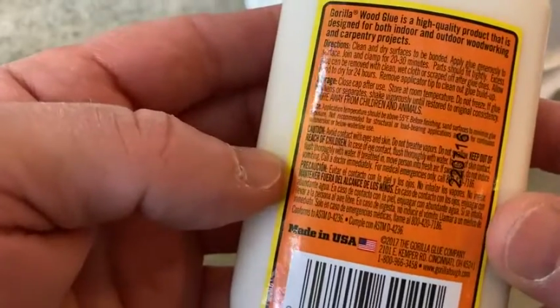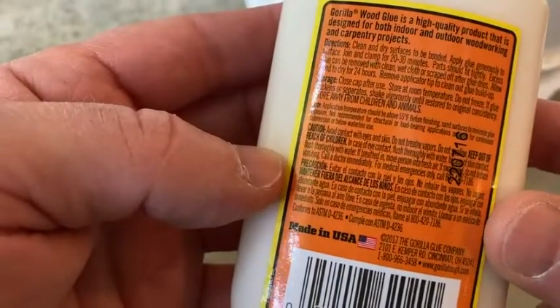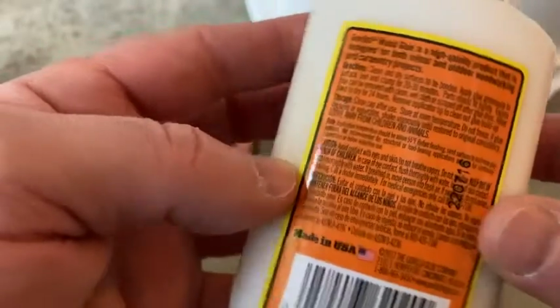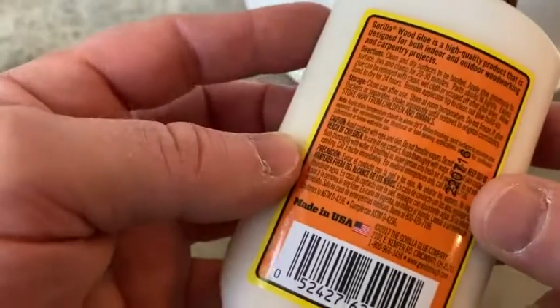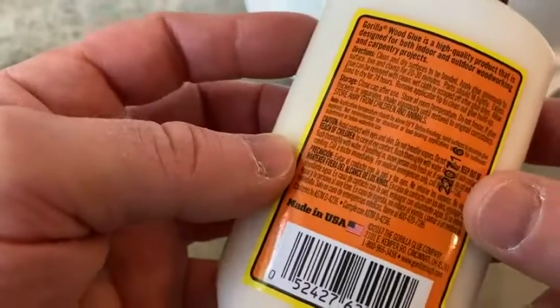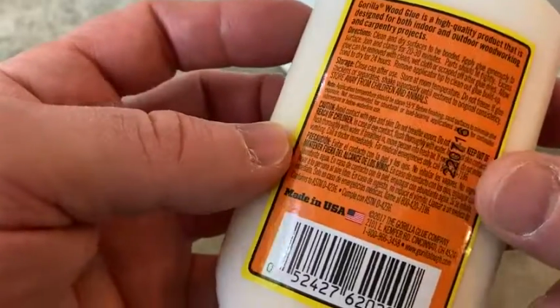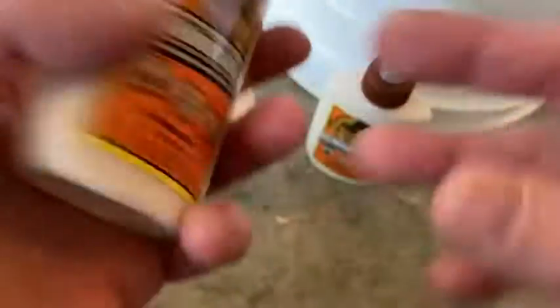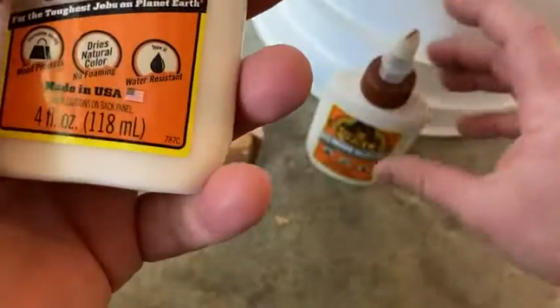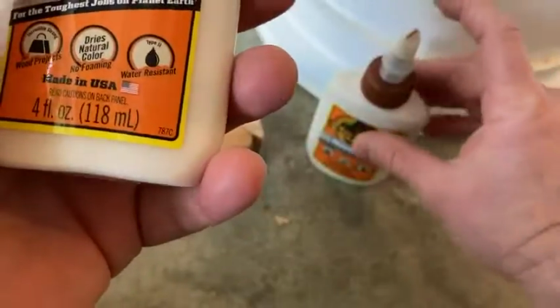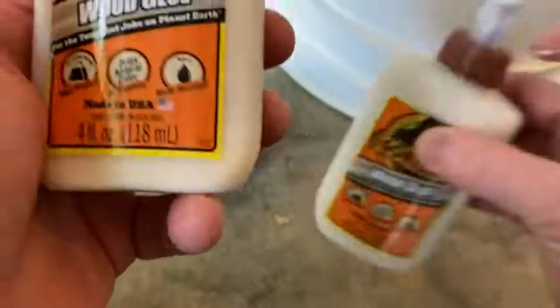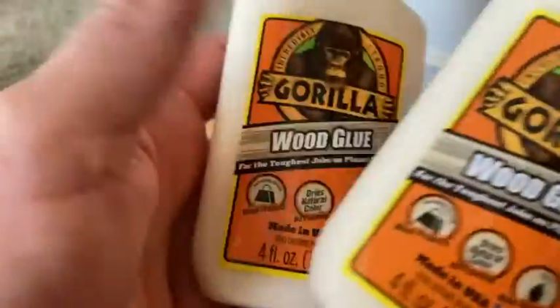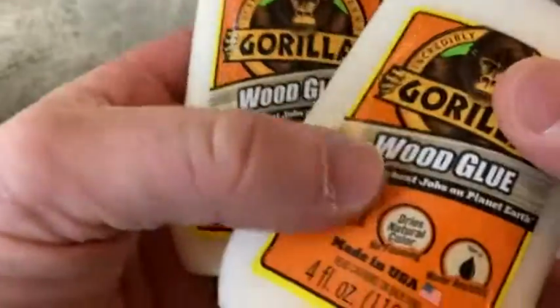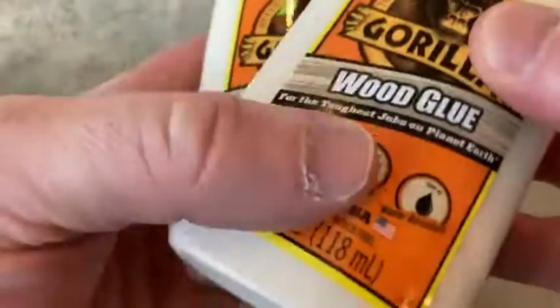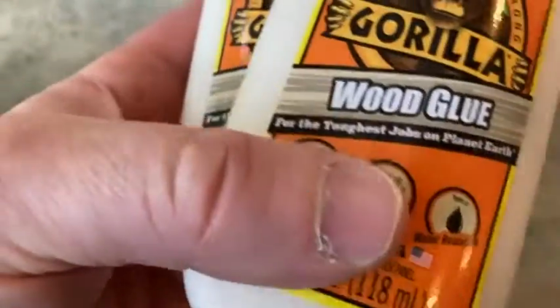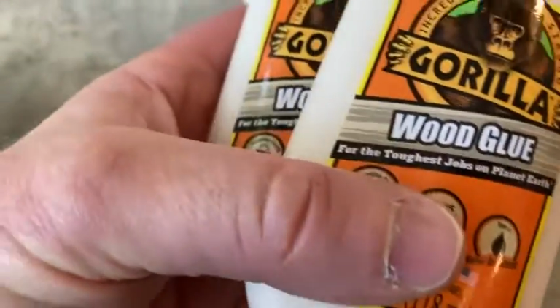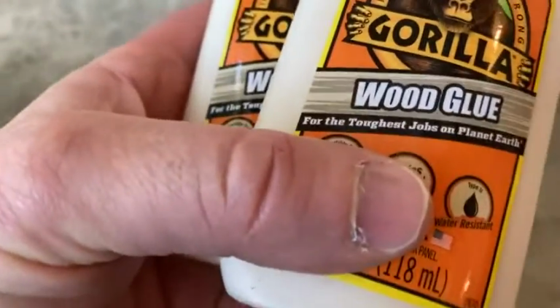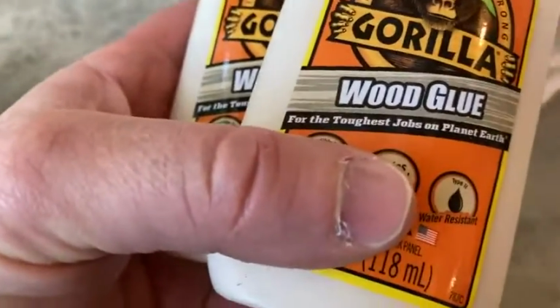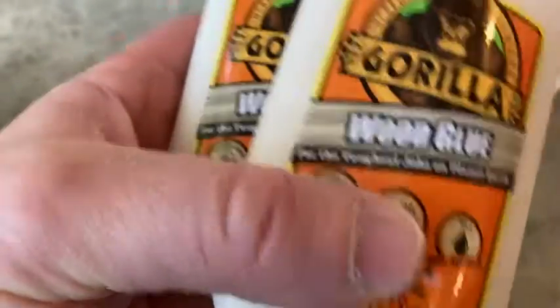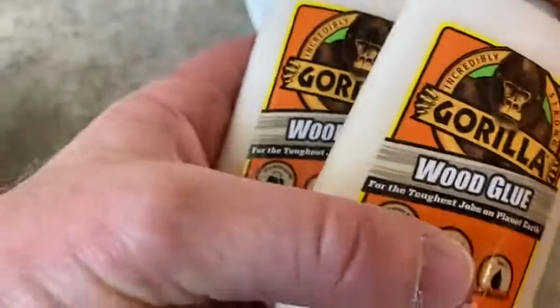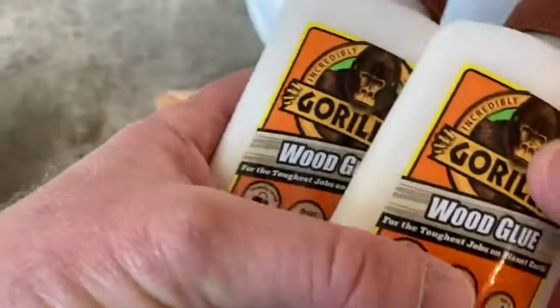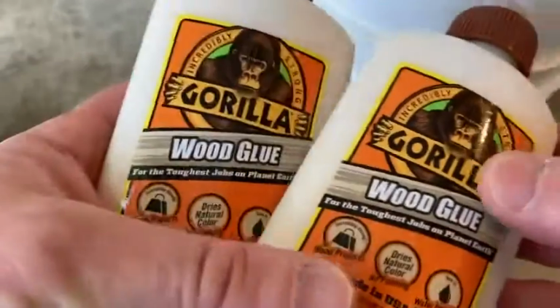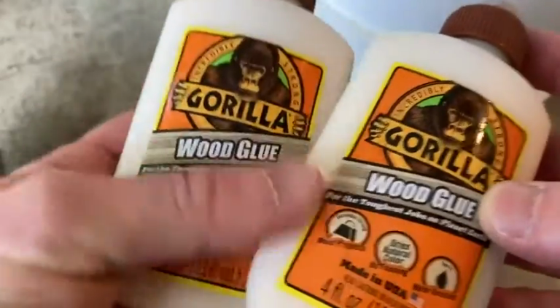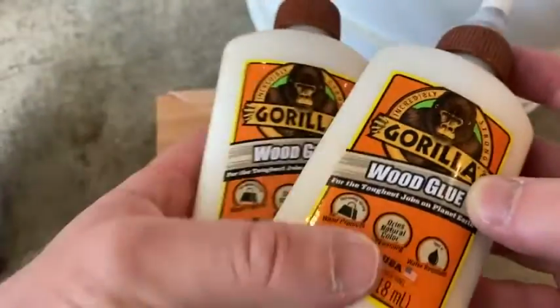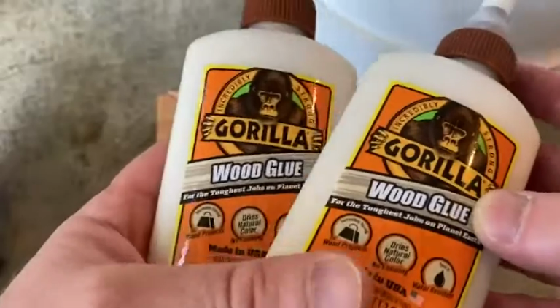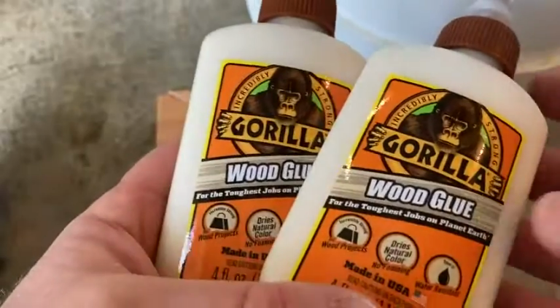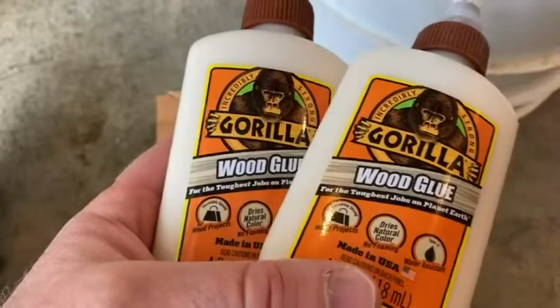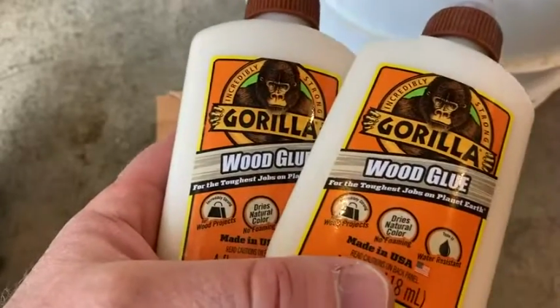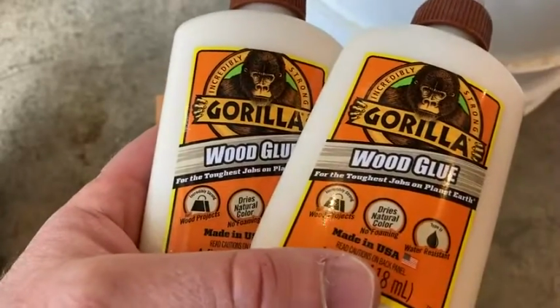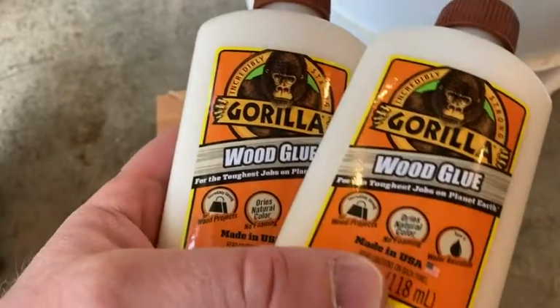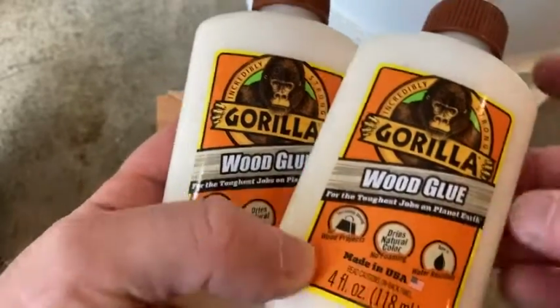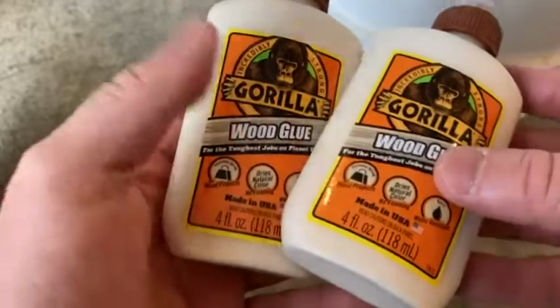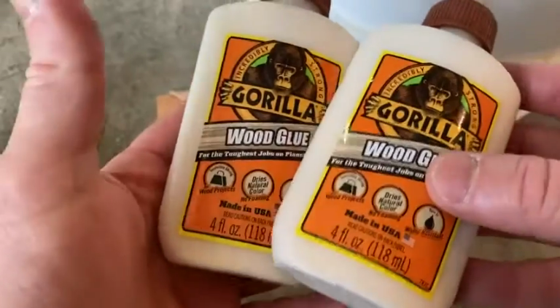It's good stuff — it's Gorilla, it's a good brand. I trust it, I've used it before. So if you're looking for some good wood glue, this is a pretty good two-pack, and again, you get two of these.